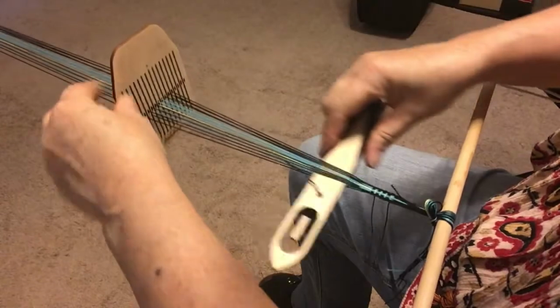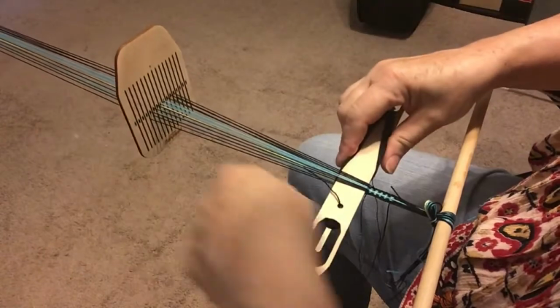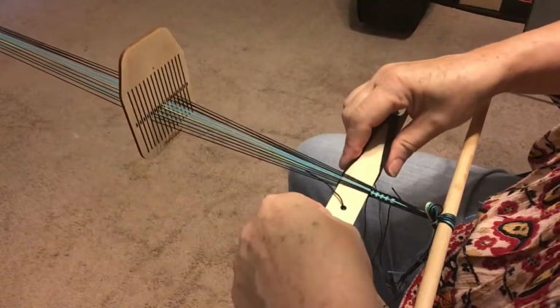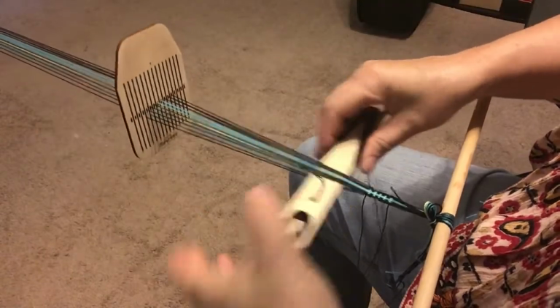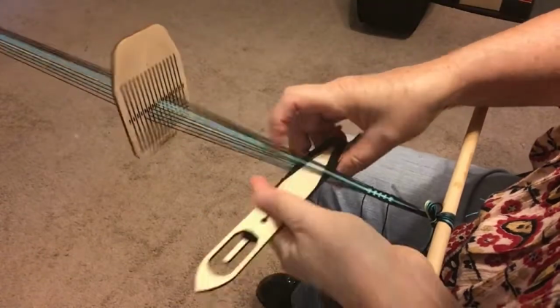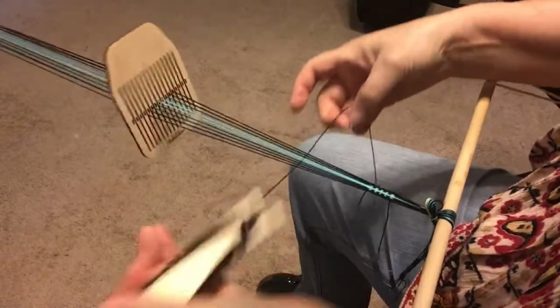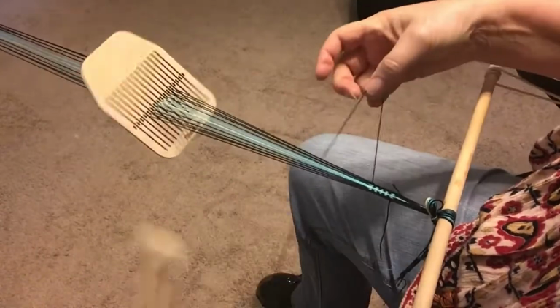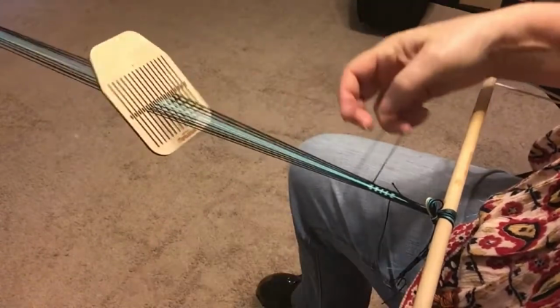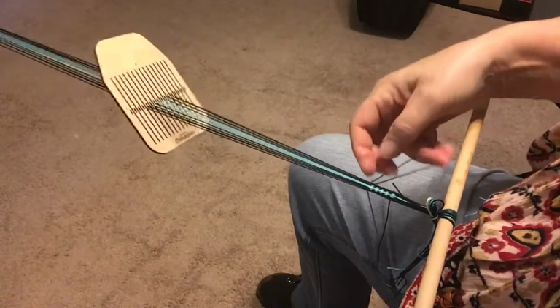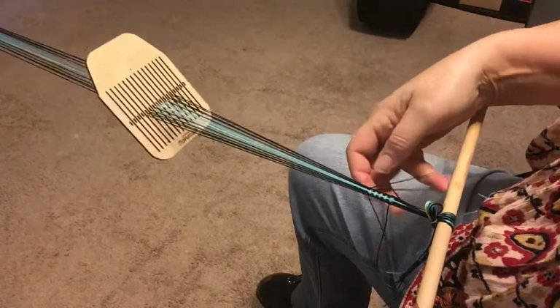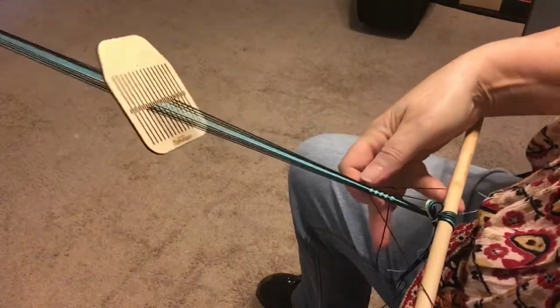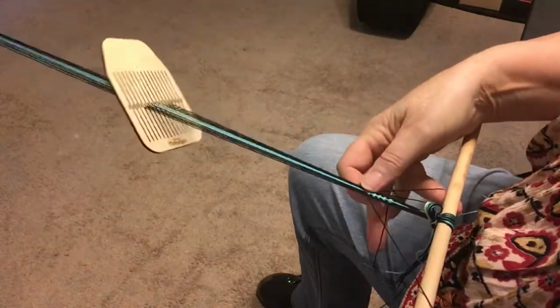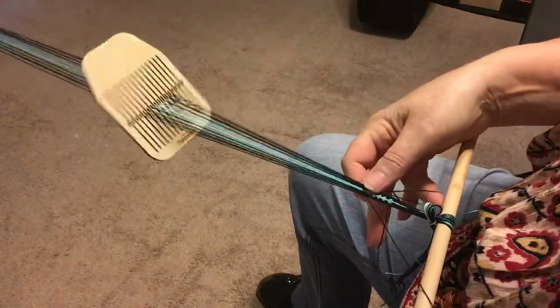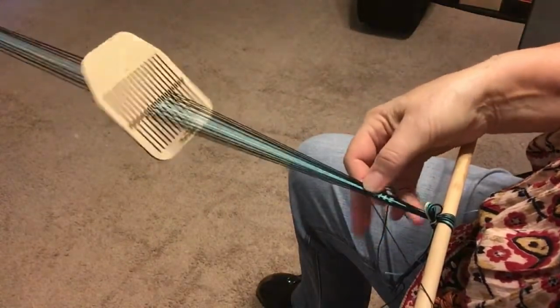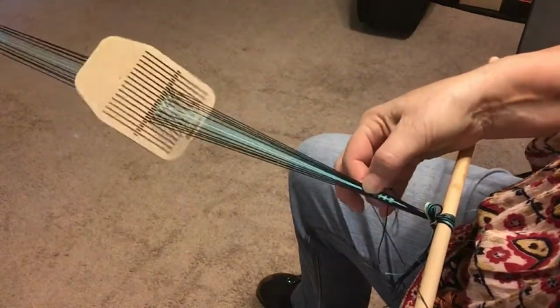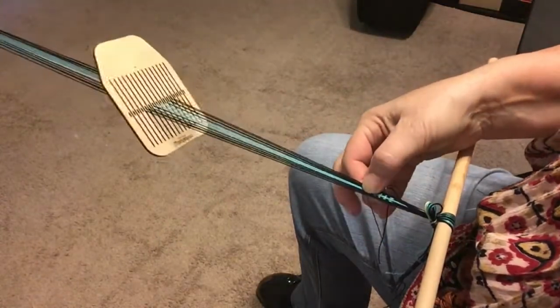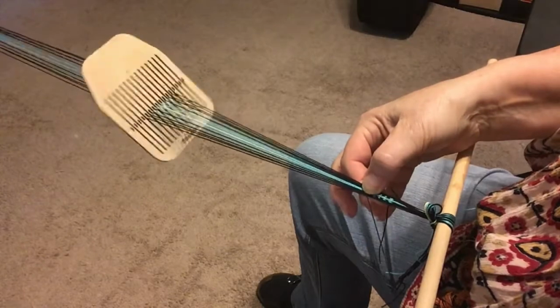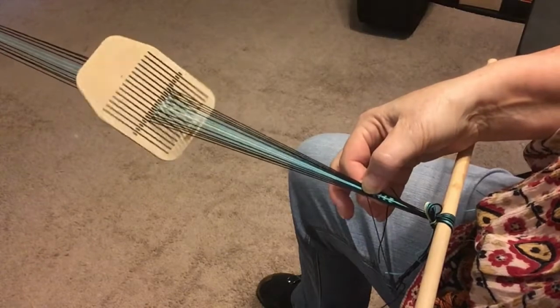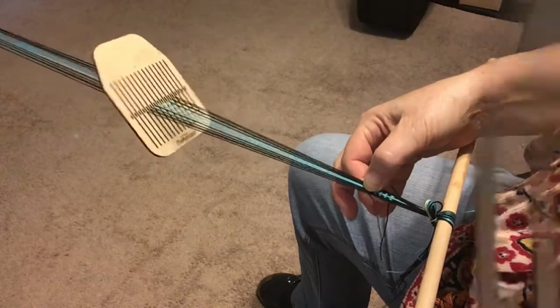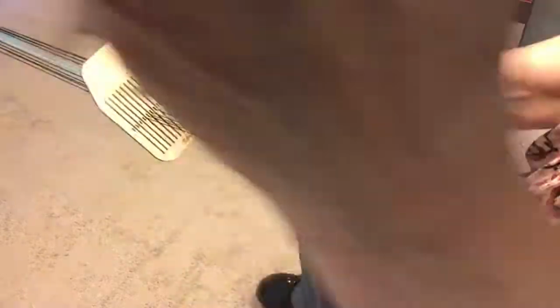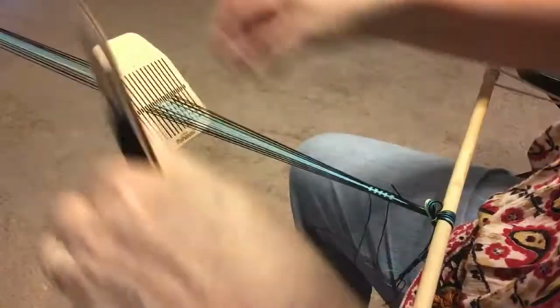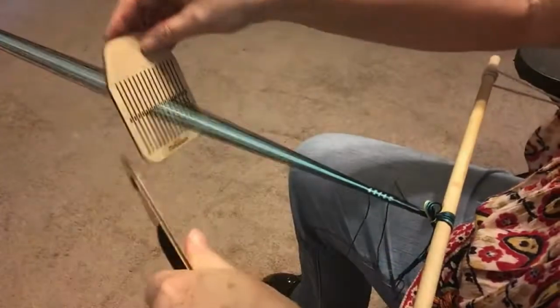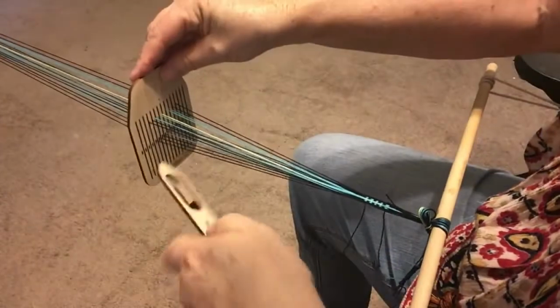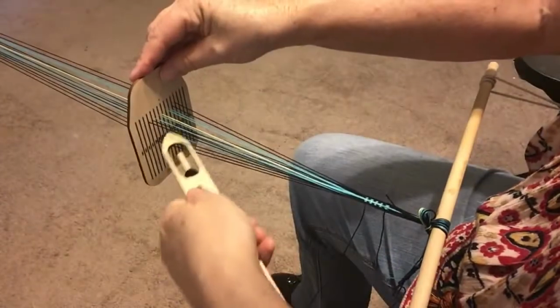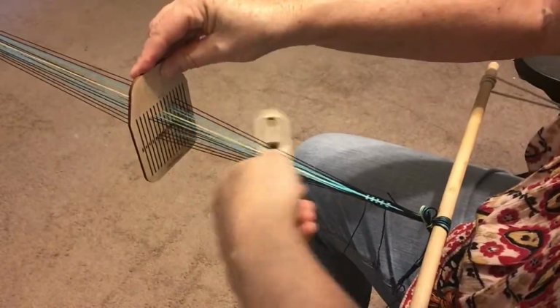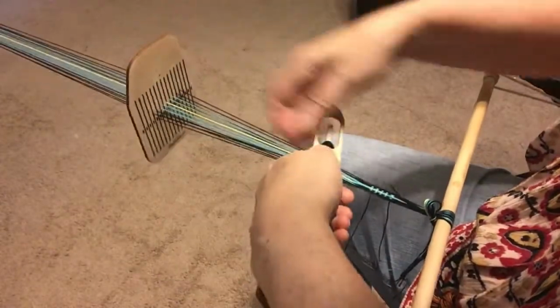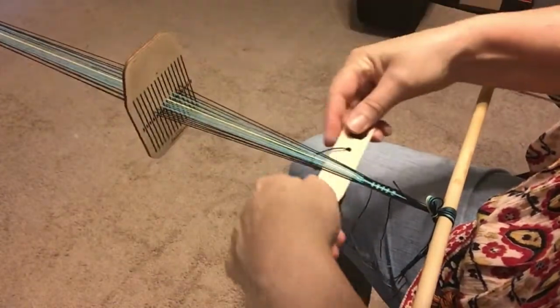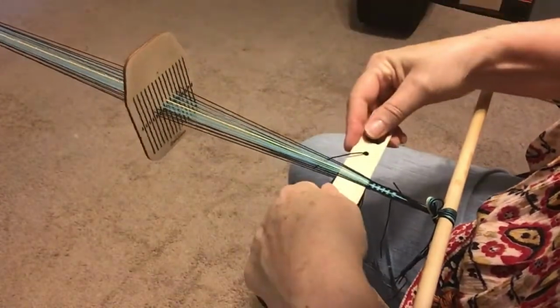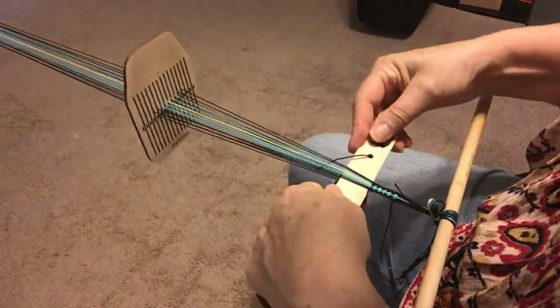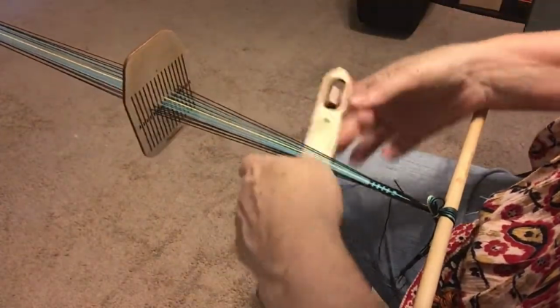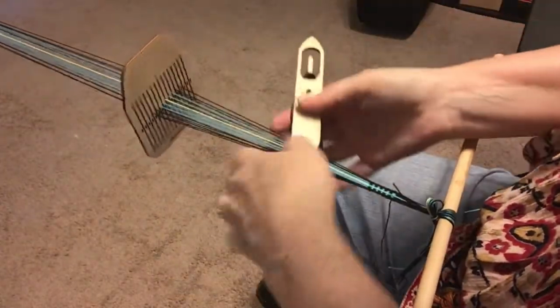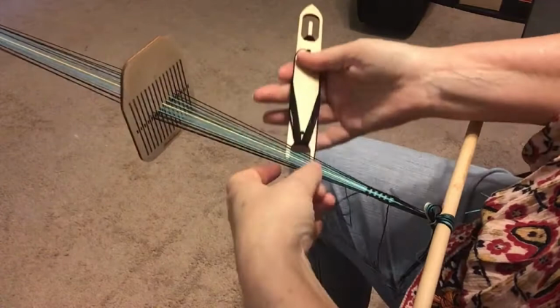Beat, pass the shuttle, catch the loop with your pinky, pinch, pull both sides towards you, pull the warp through, and chain sheds.